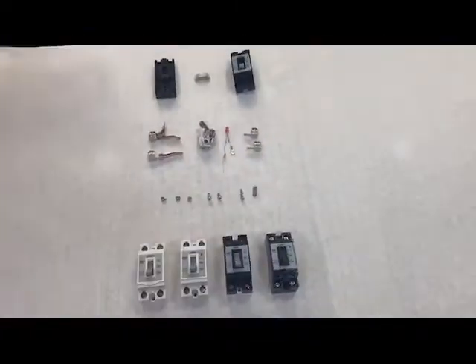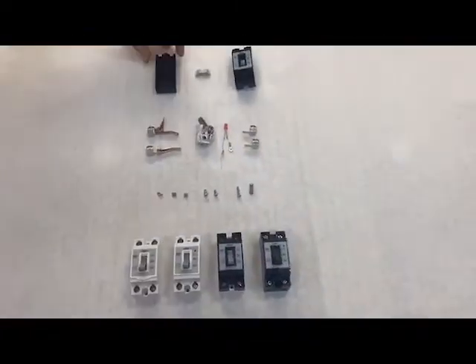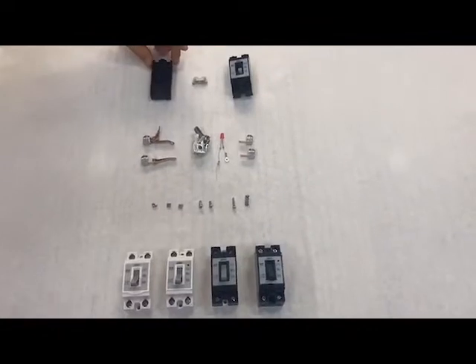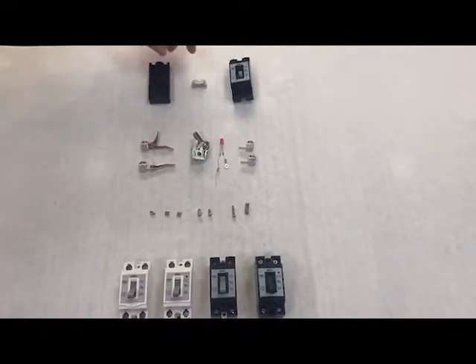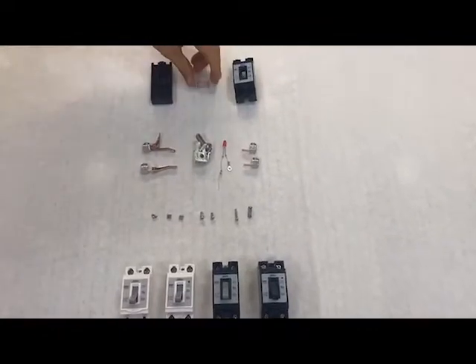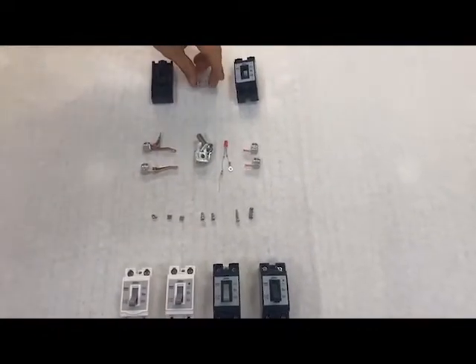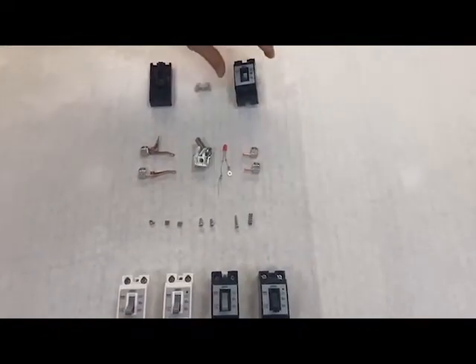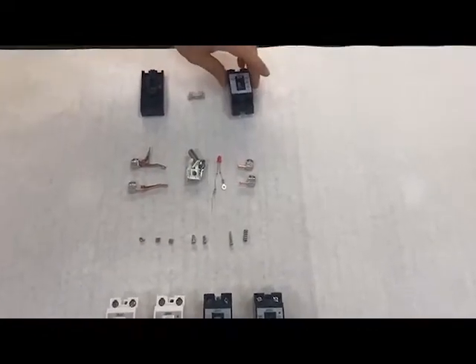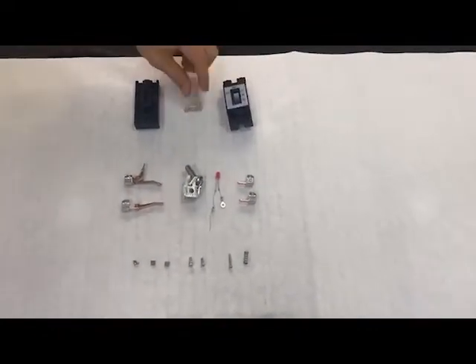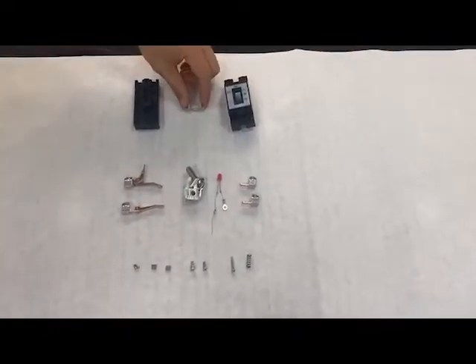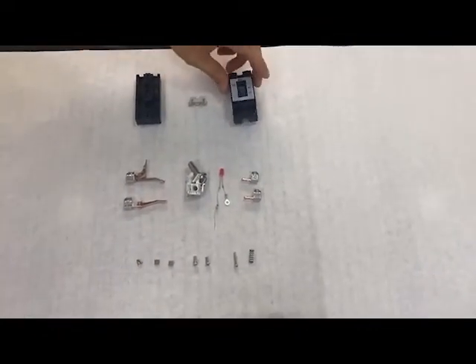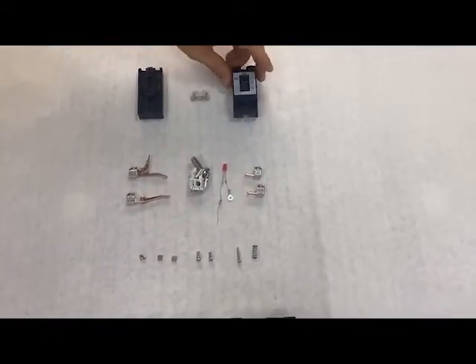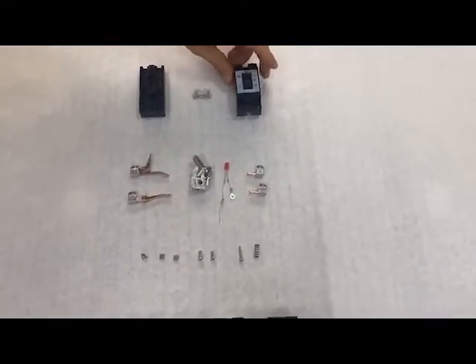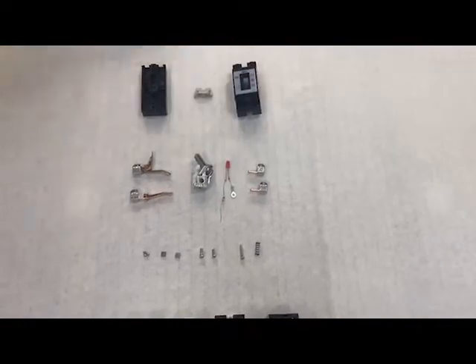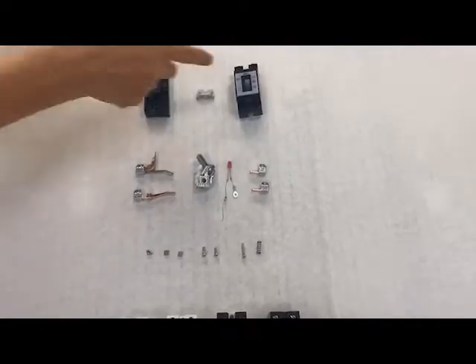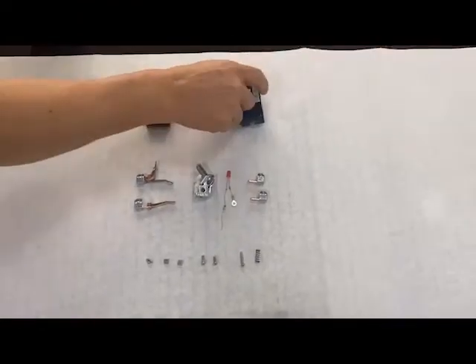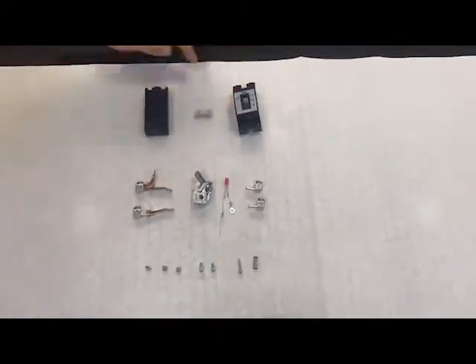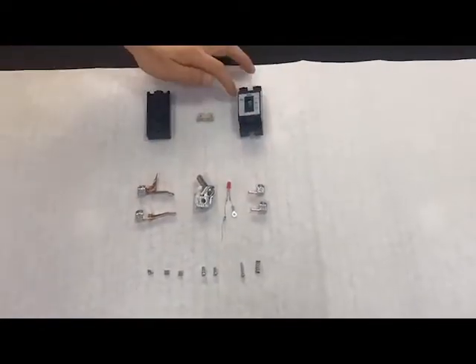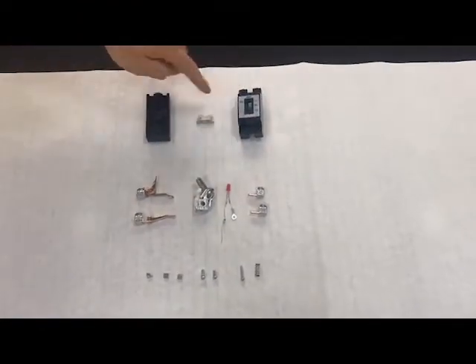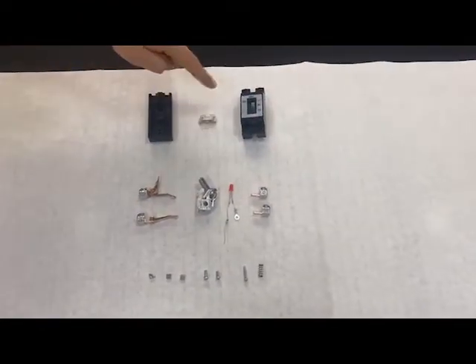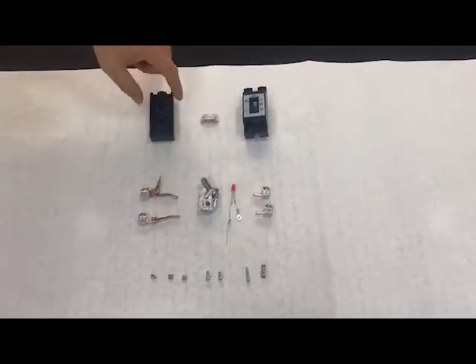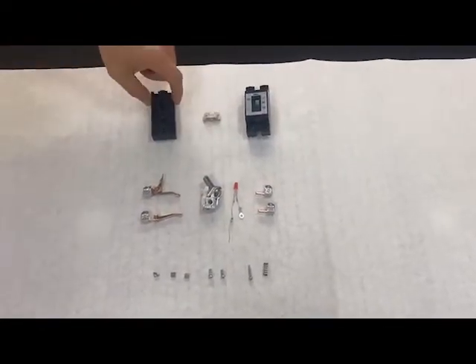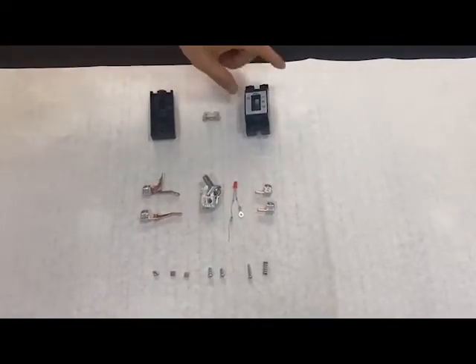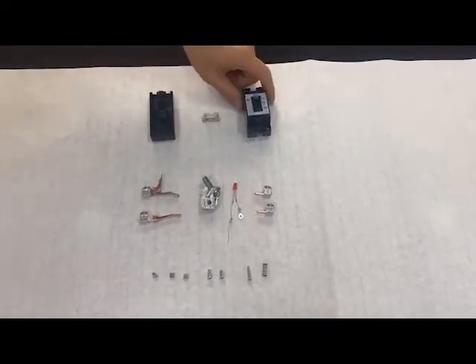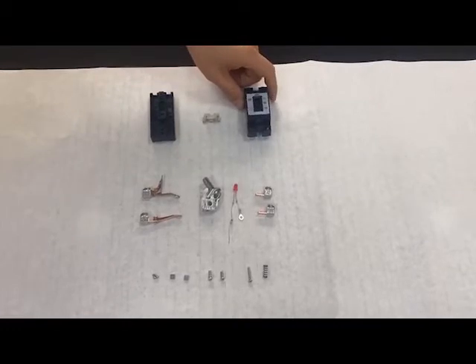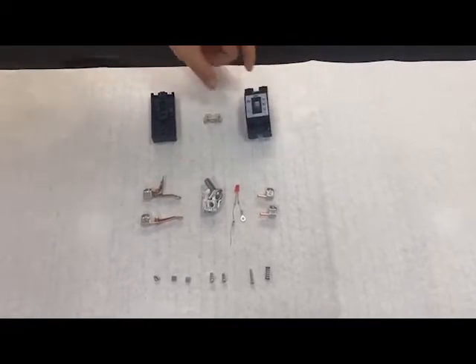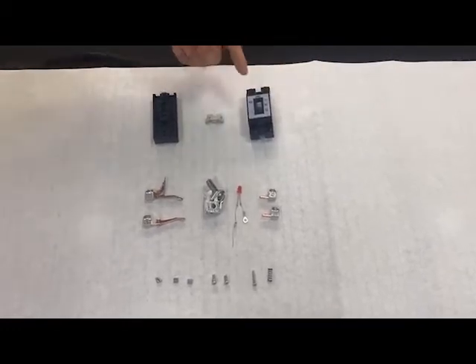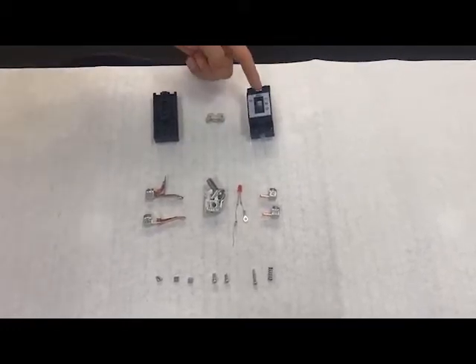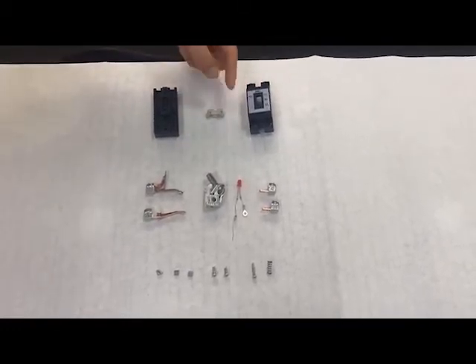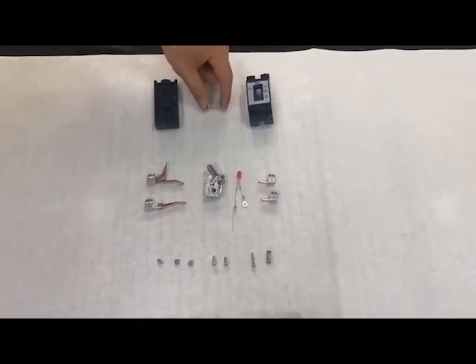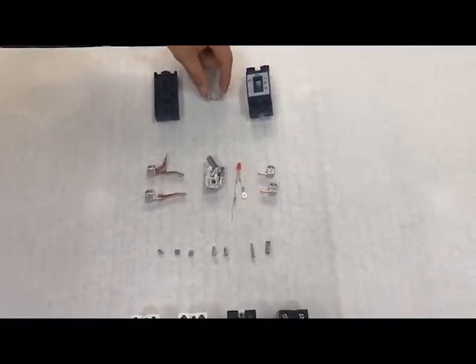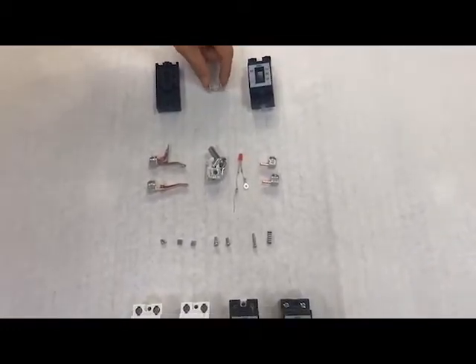As you guys can see, the product is totally separated. The first part is the plastic part, including the outer shell, base and cover, and also this plastic frame.